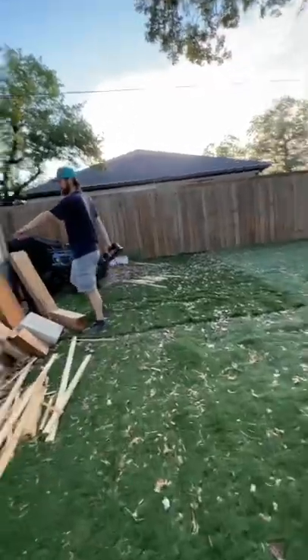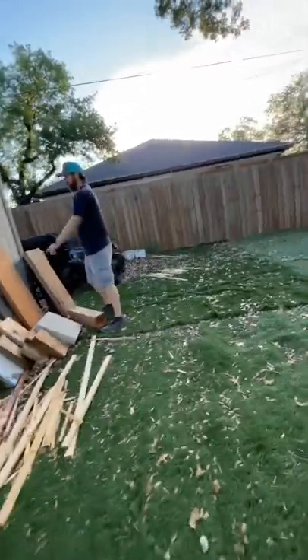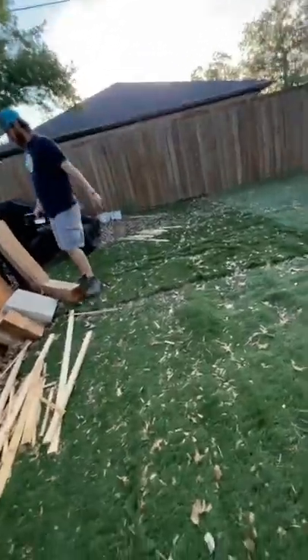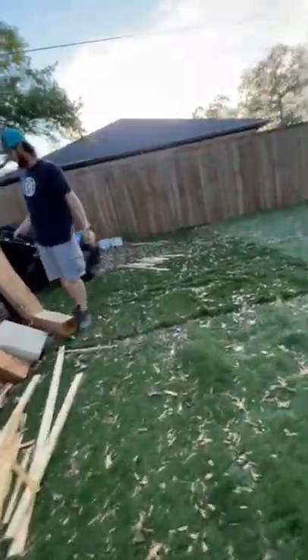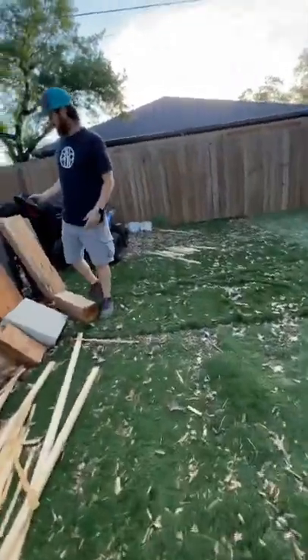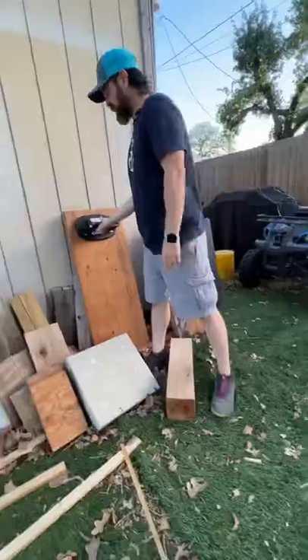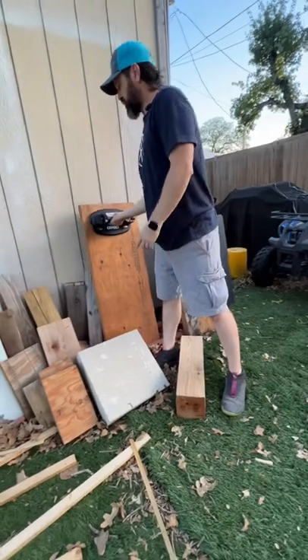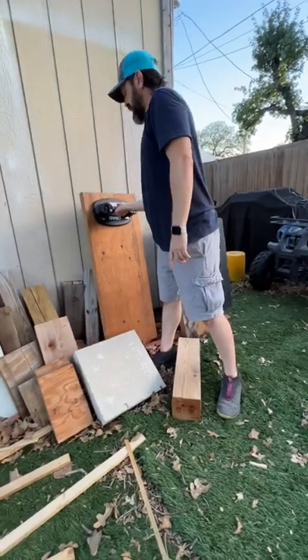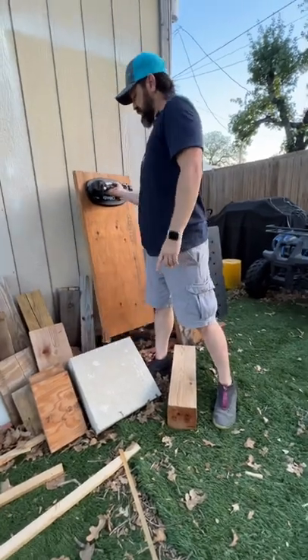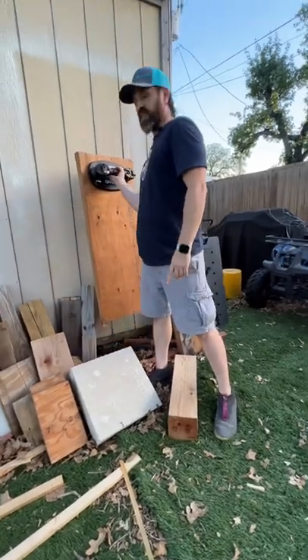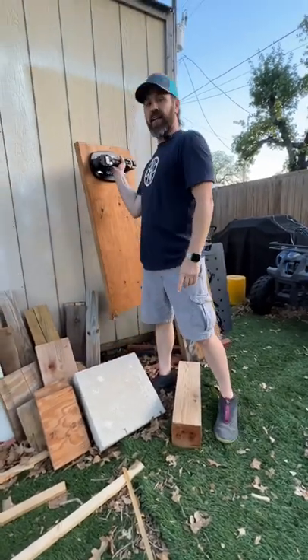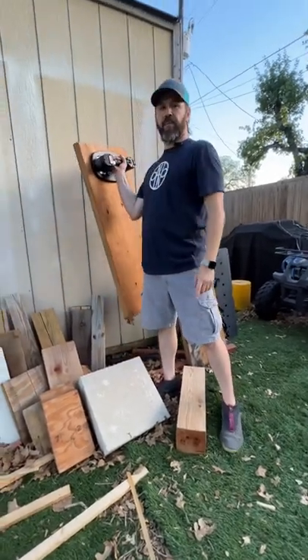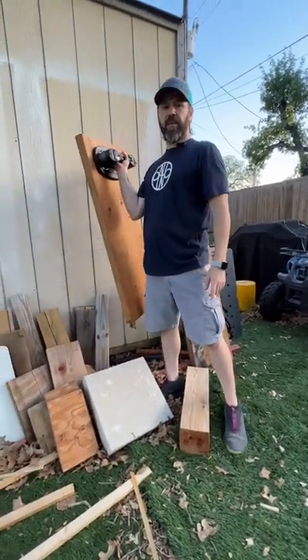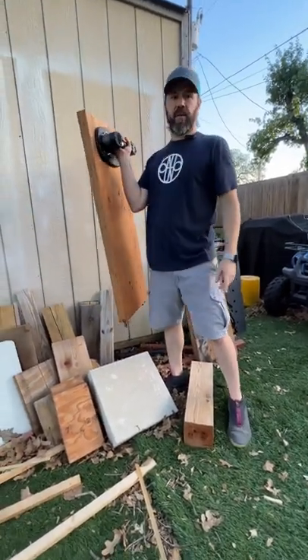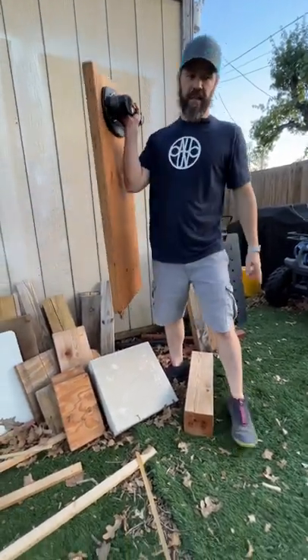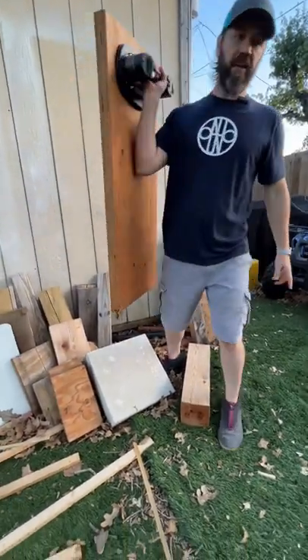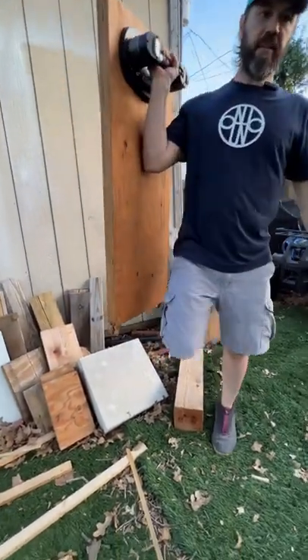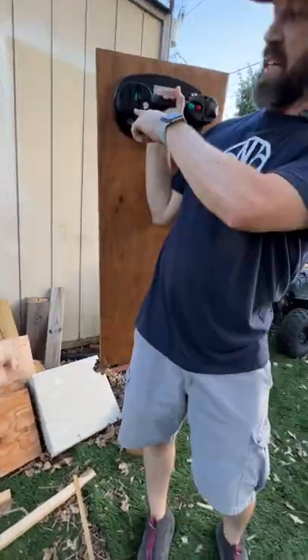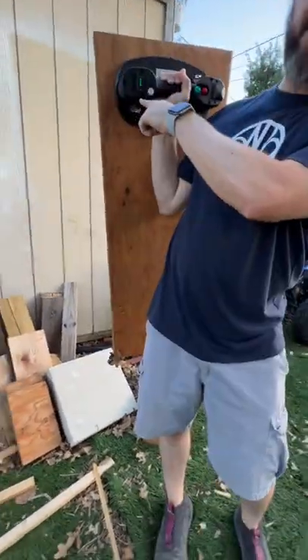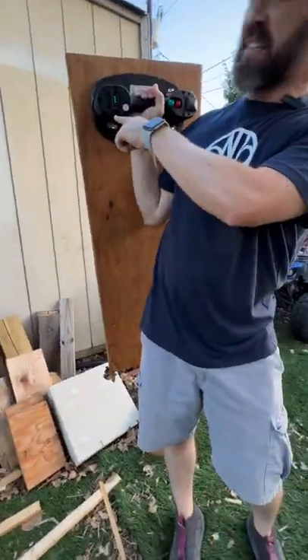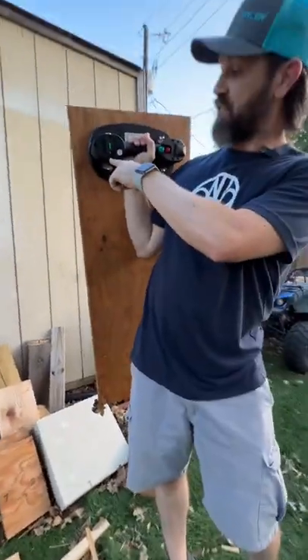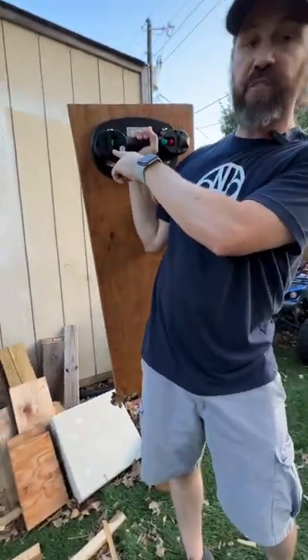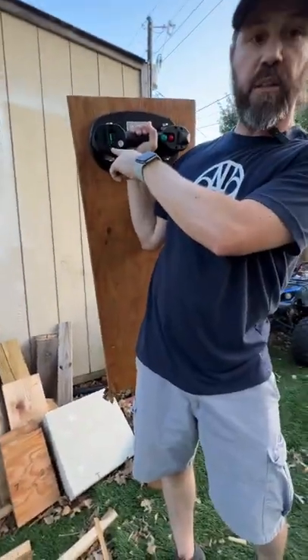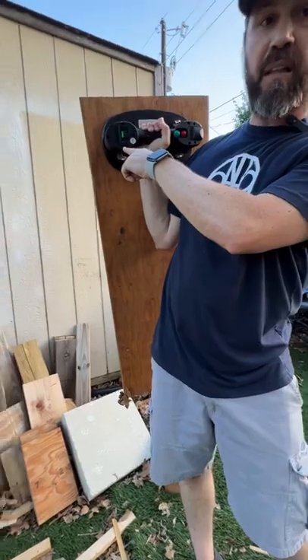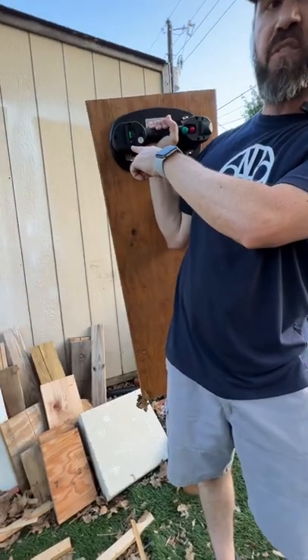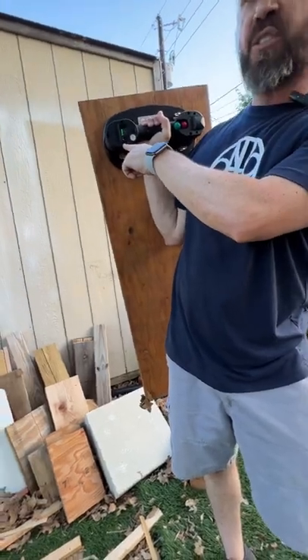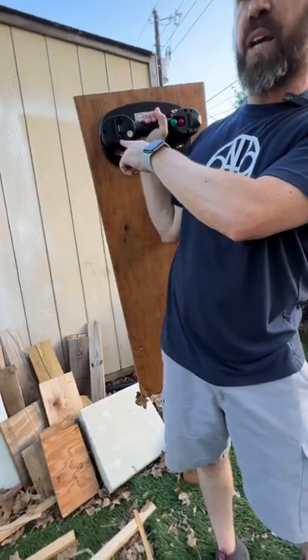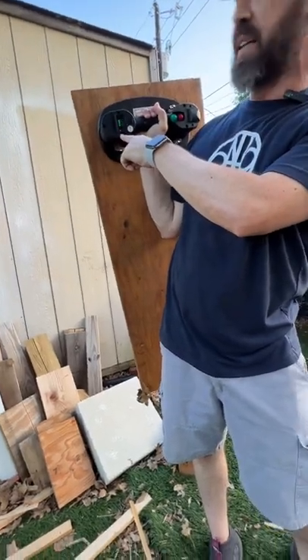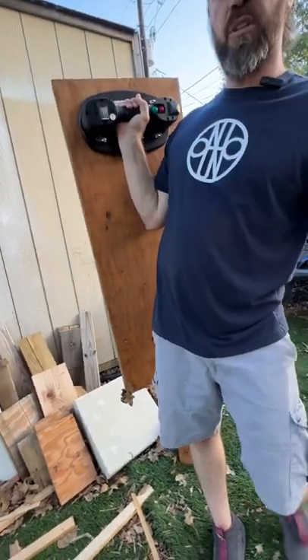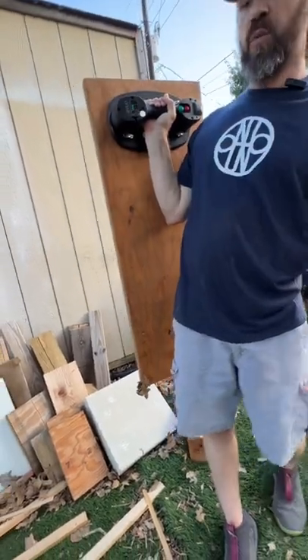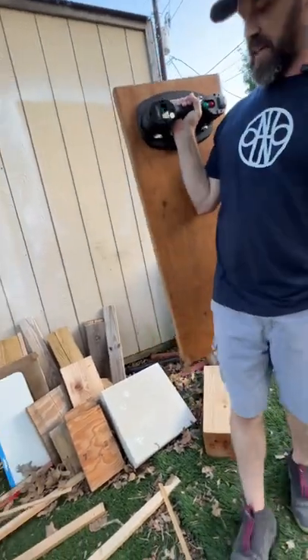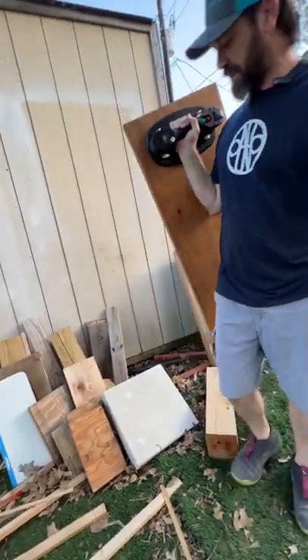This is a piece of LVL lumber, so you should be able to lift that up and carry it. It's saying it's not safe to lift when the light is flashing red — but it's up to you if you want to carry it.